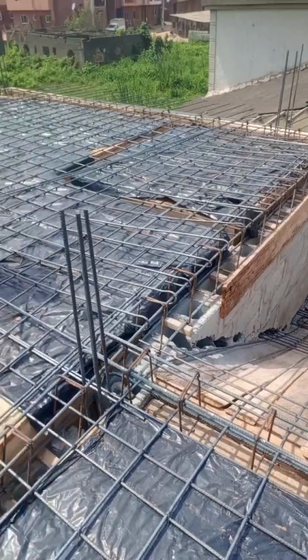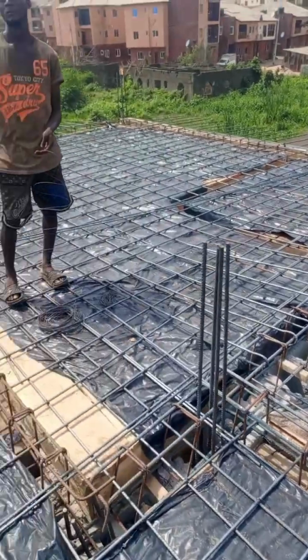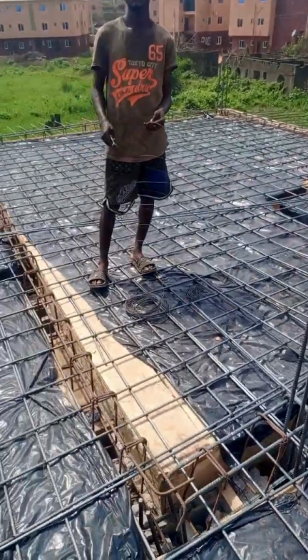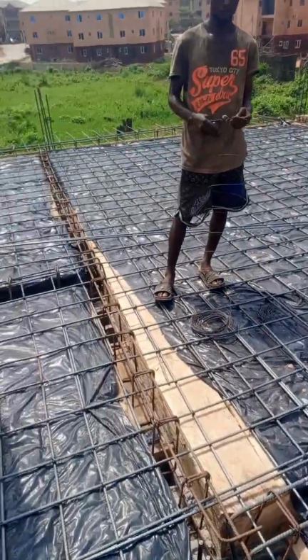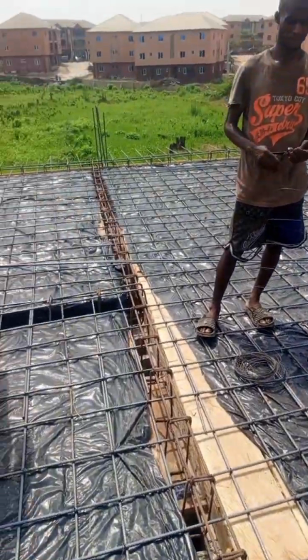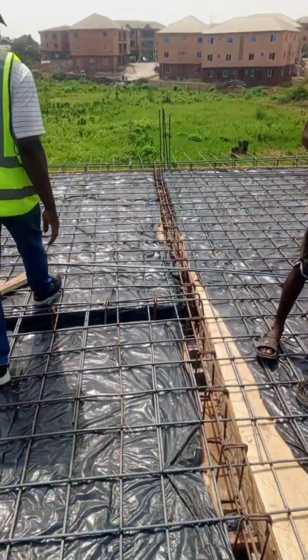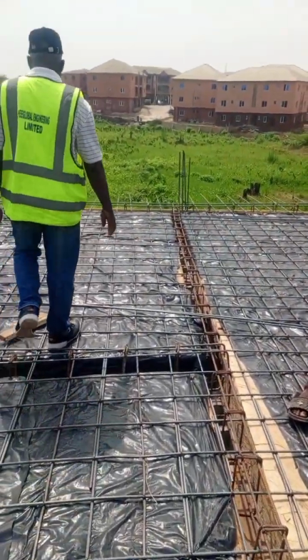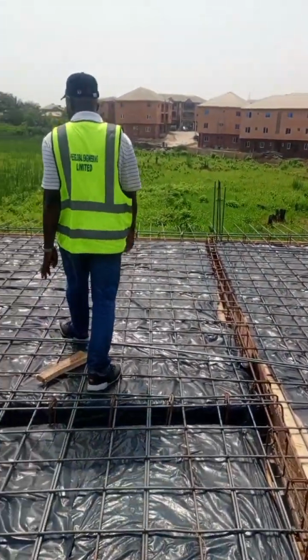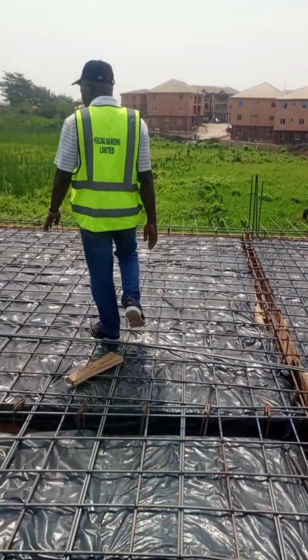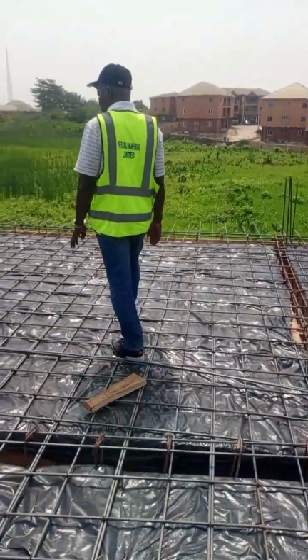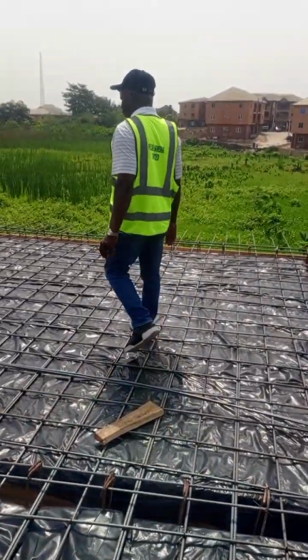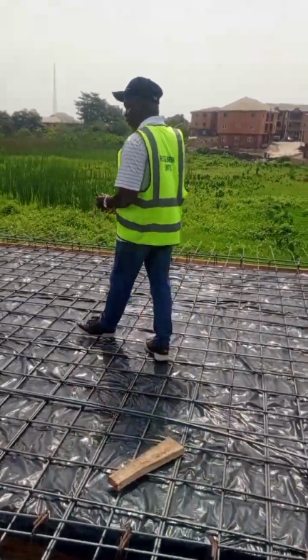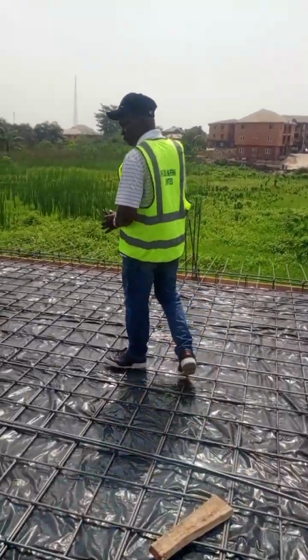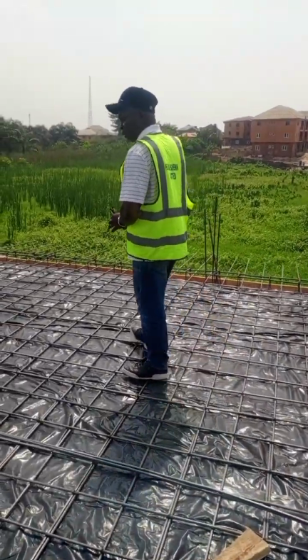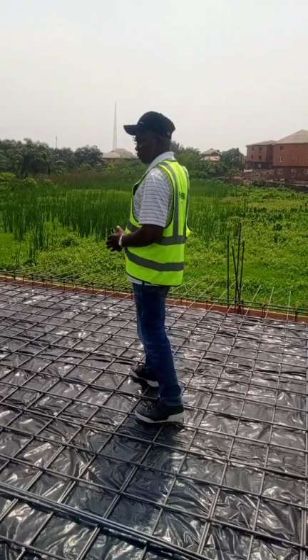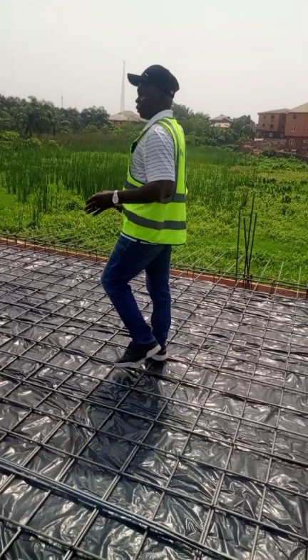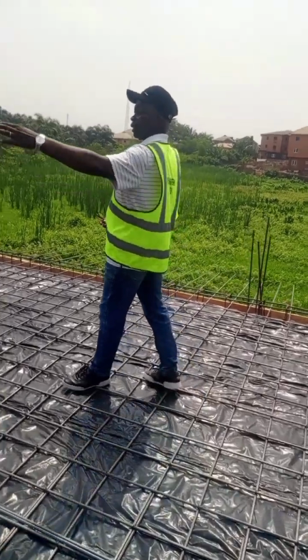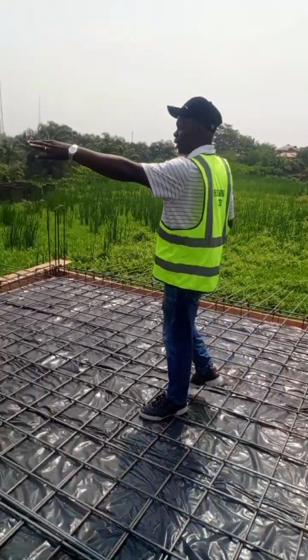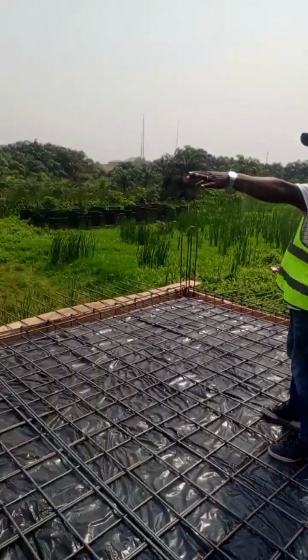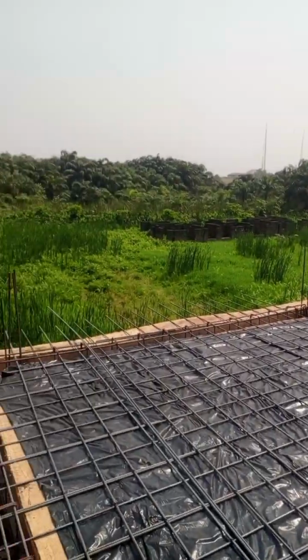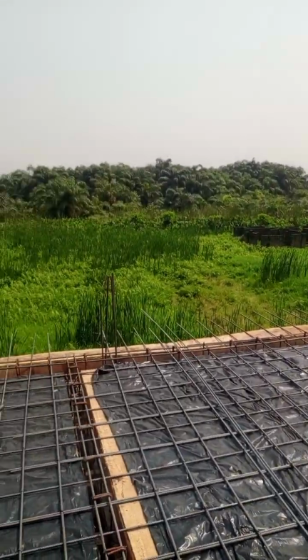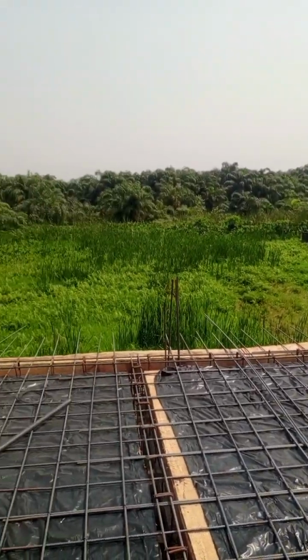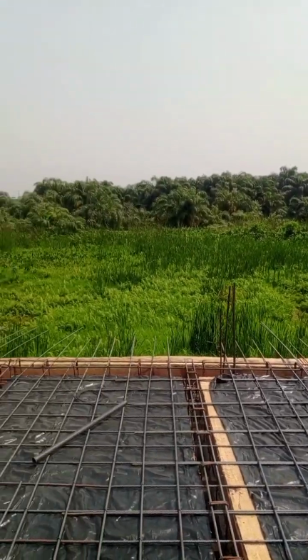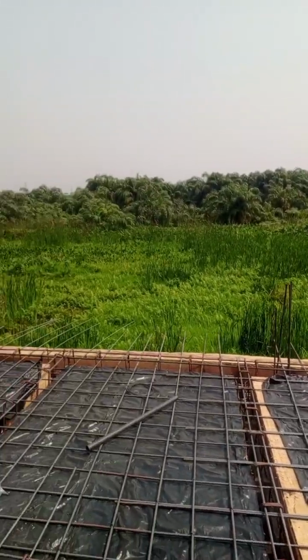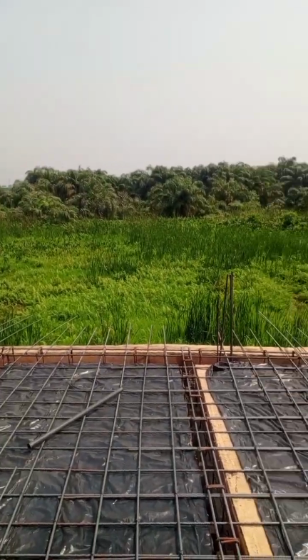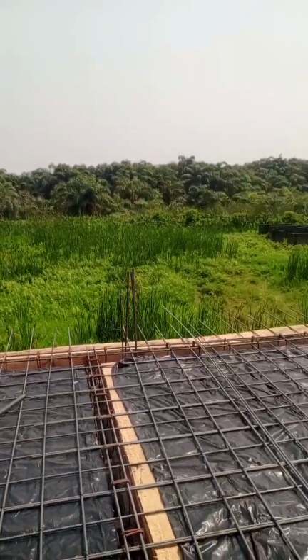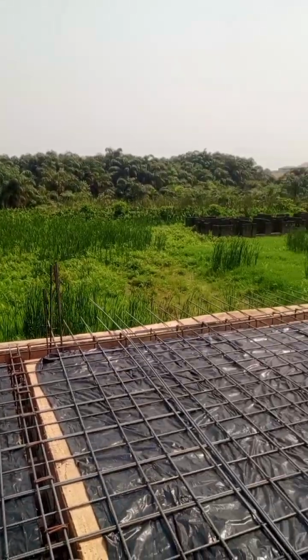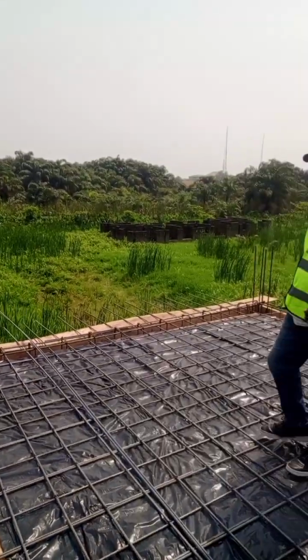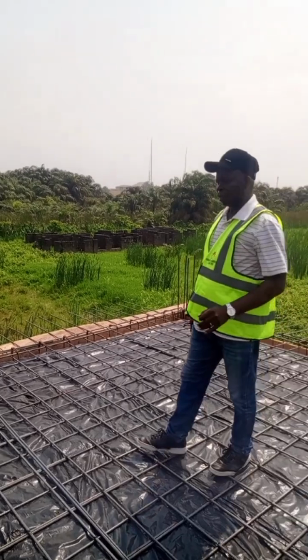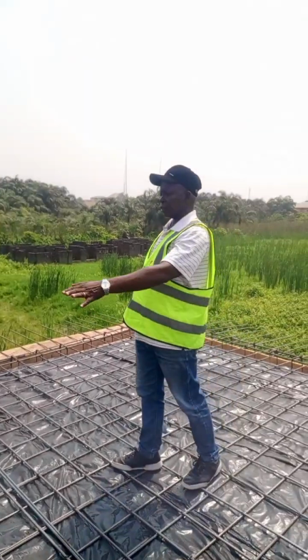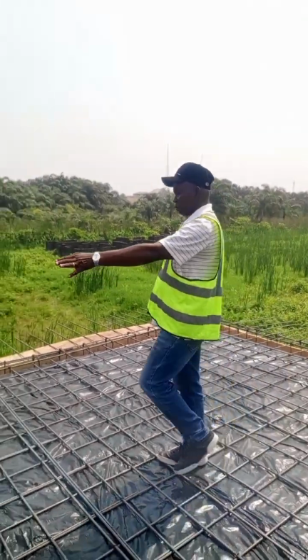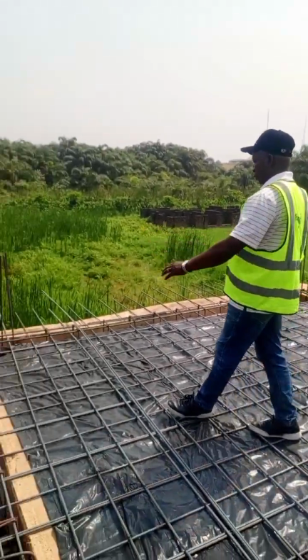We are already there at our foundation area, and the foundation is a raft foundation. You can see this area — there is frequent land here, and that will be the raft foundation here. You can see what we have done.